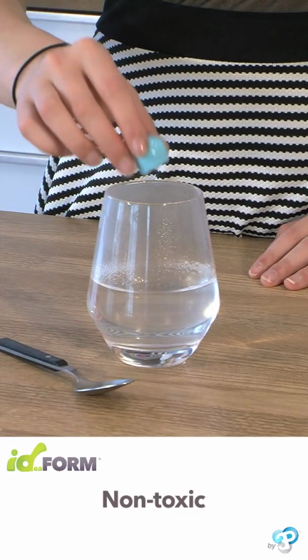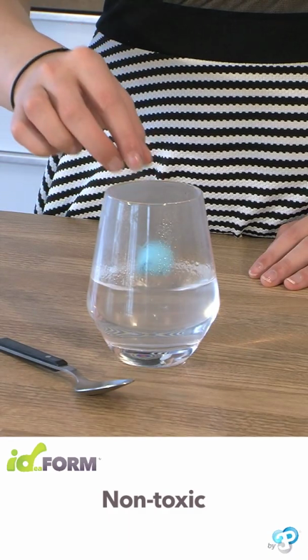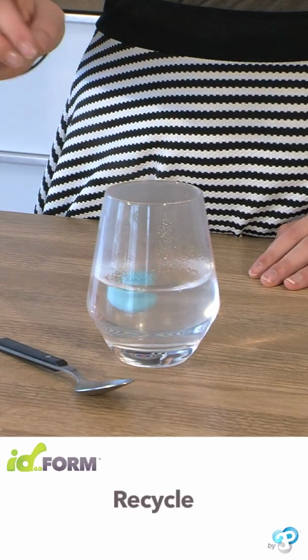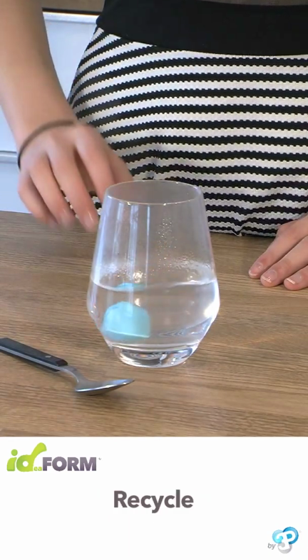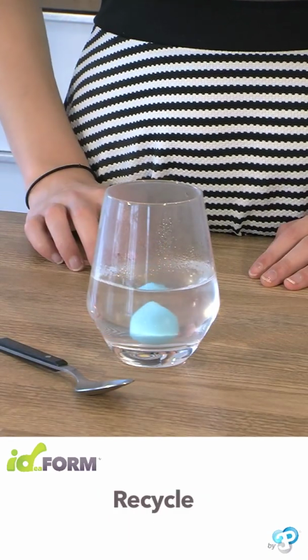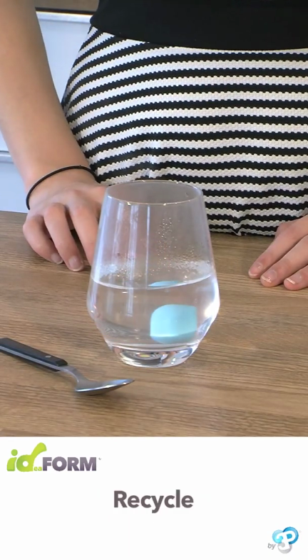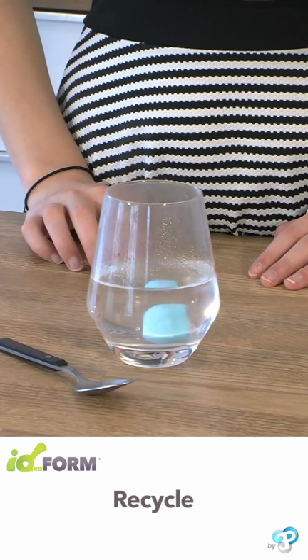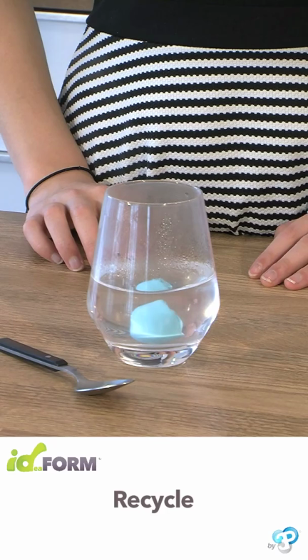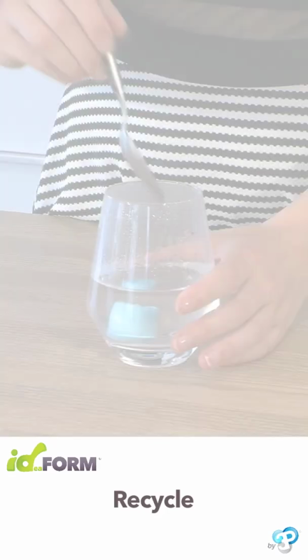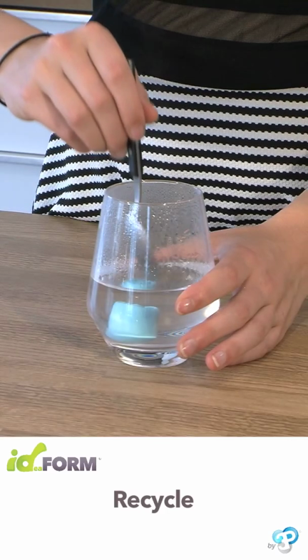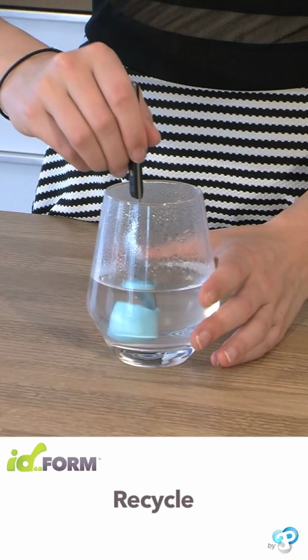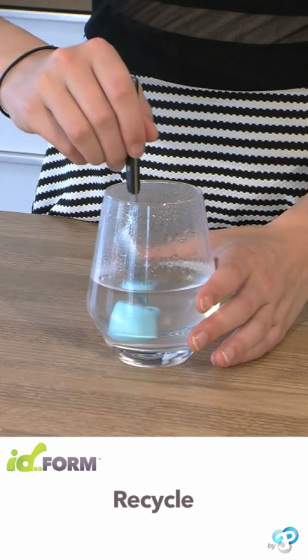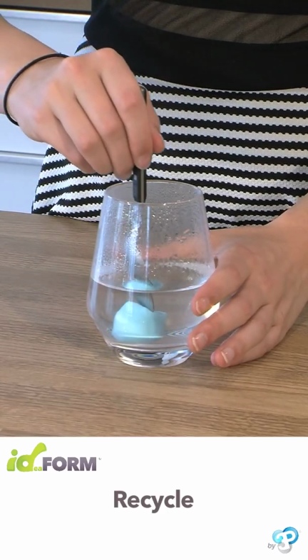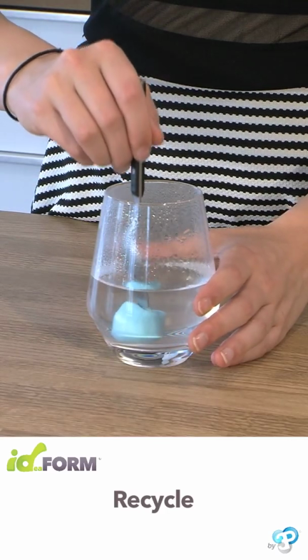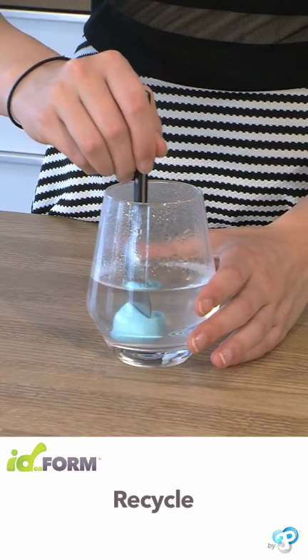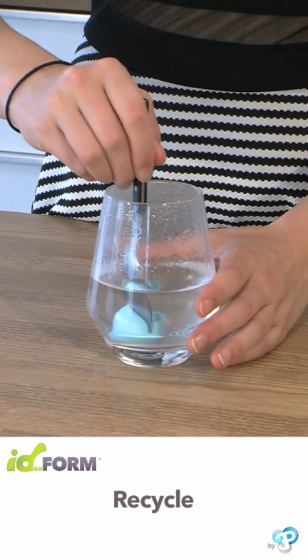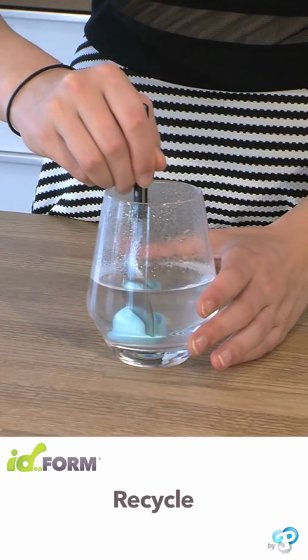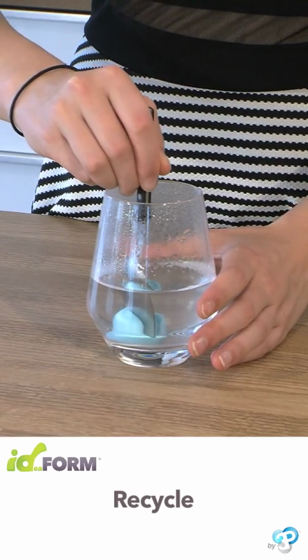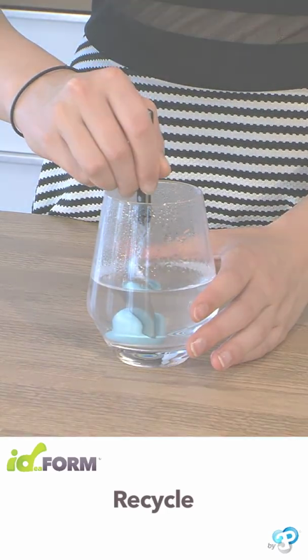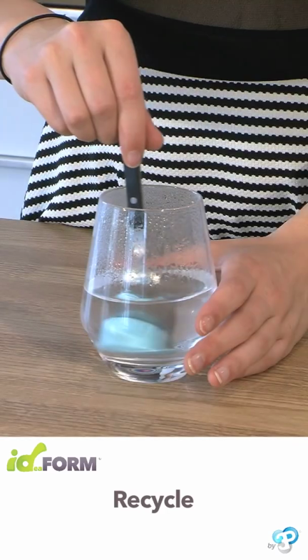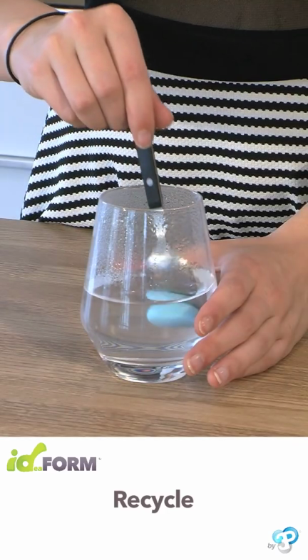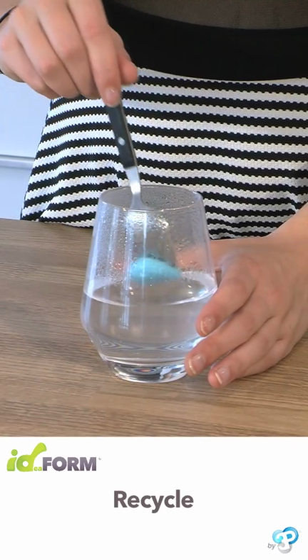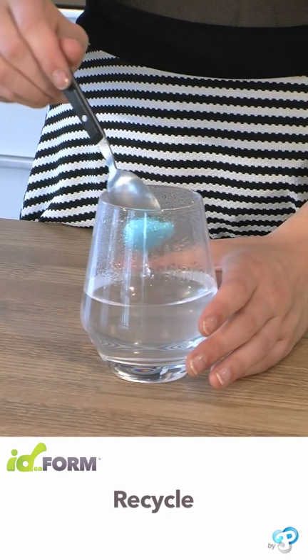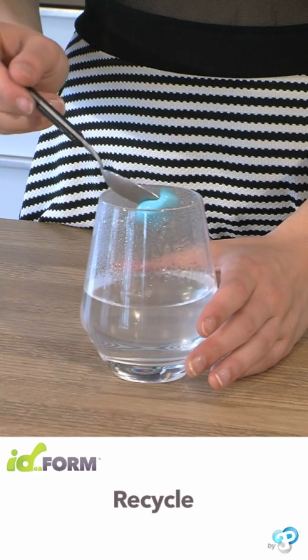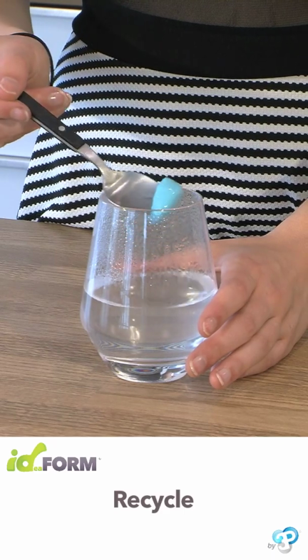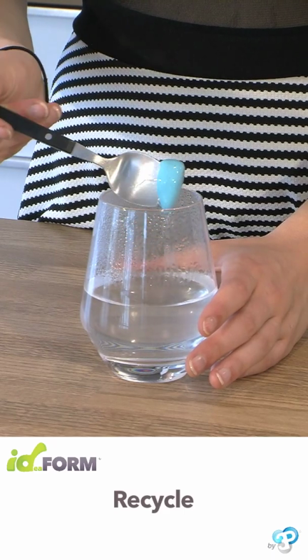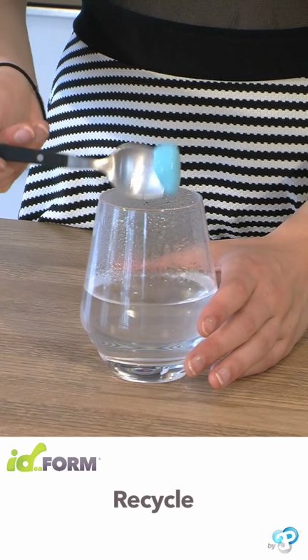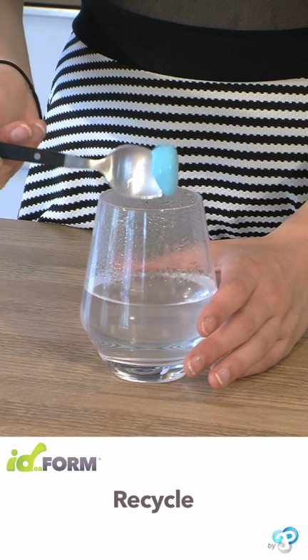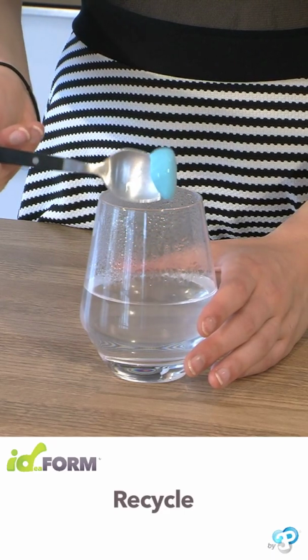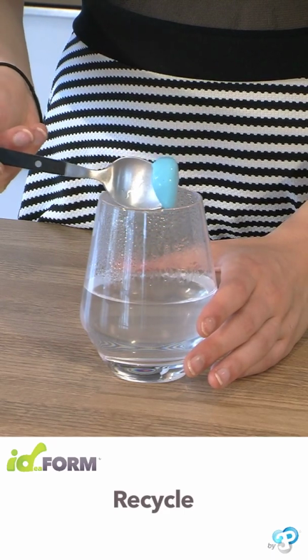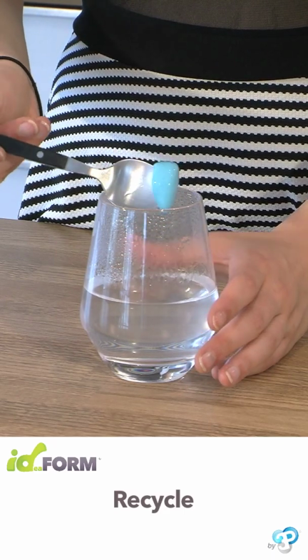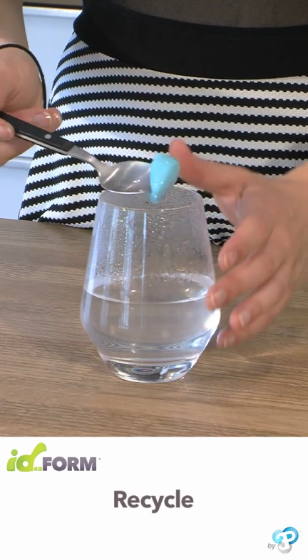Idefoam is infinitely reusable. Do not throw away the pieces. Recycle what you have done by immersing them again in hot water — the material becomes moldable again and ready for use.